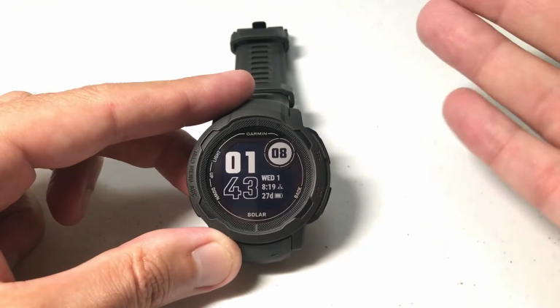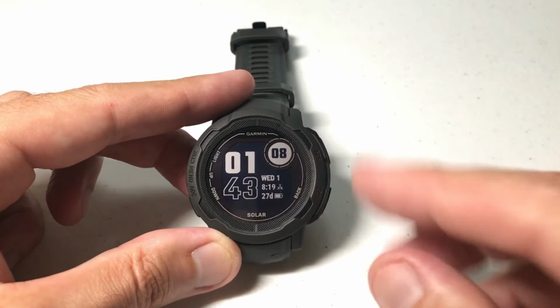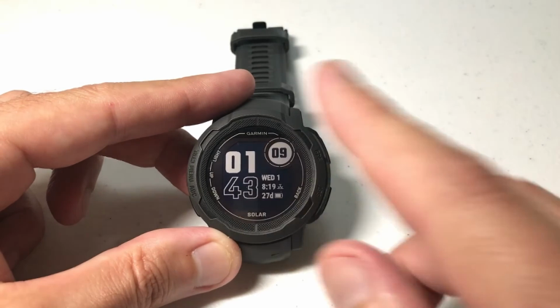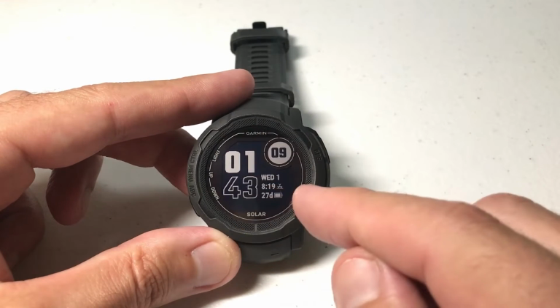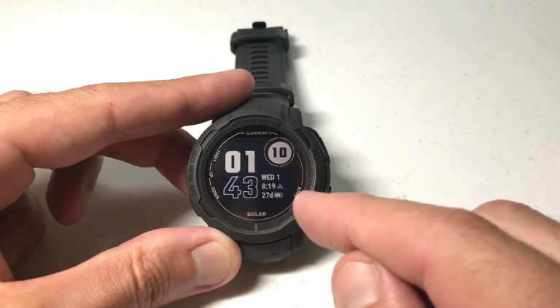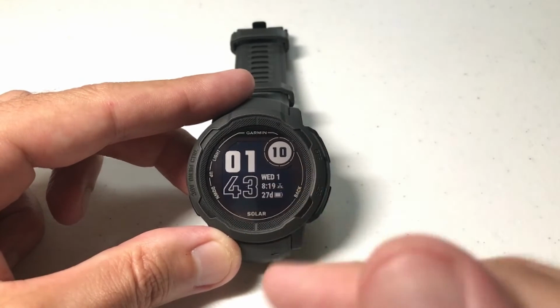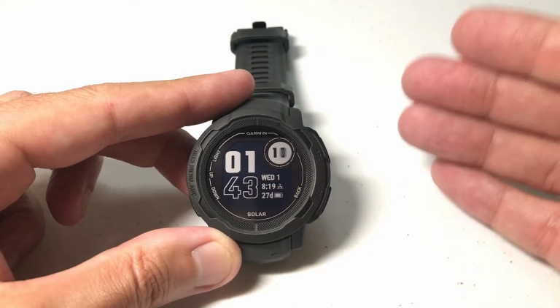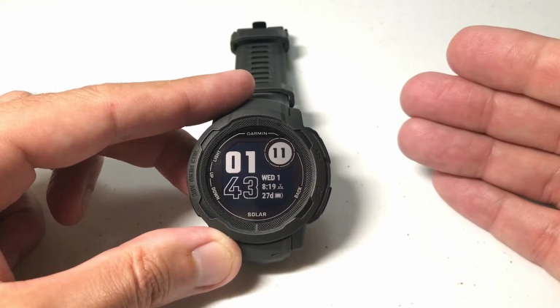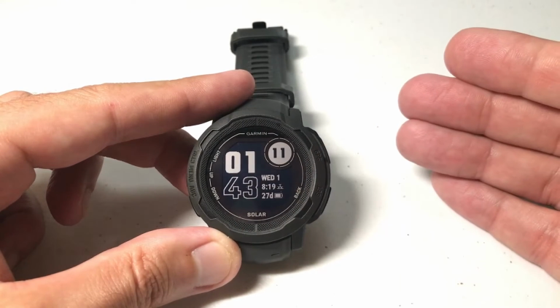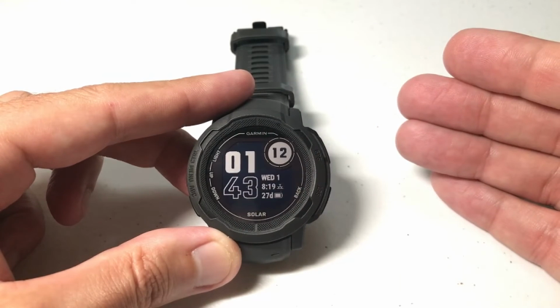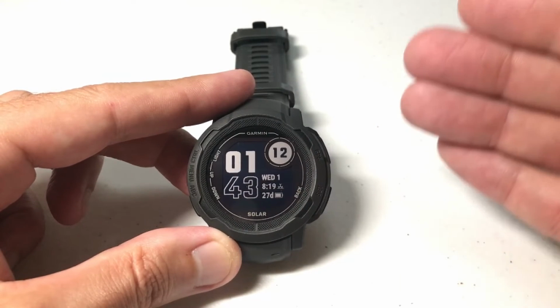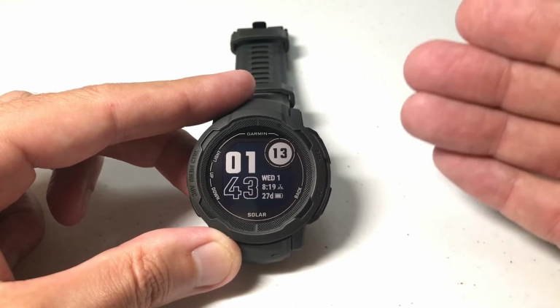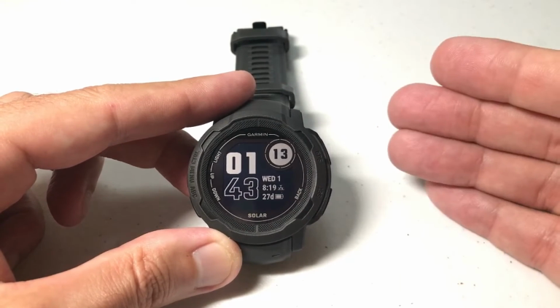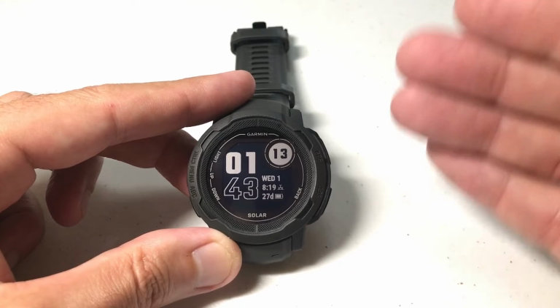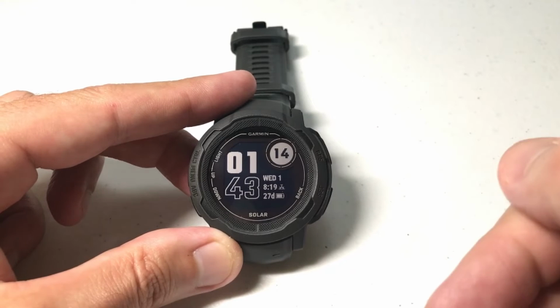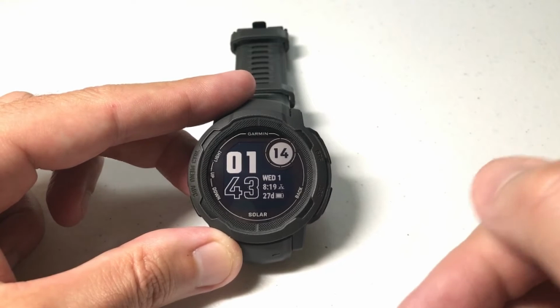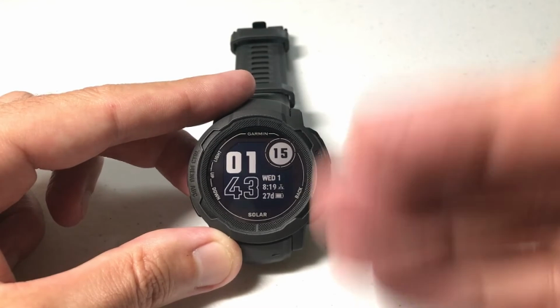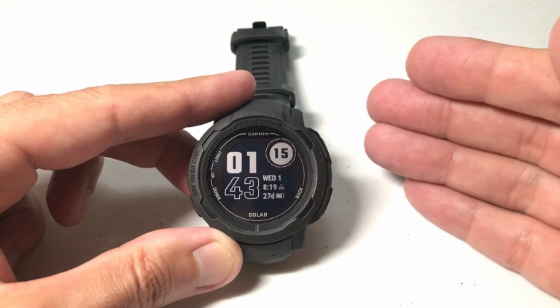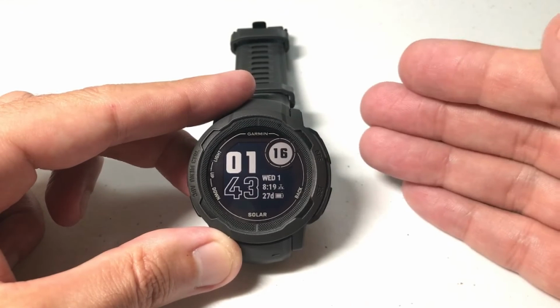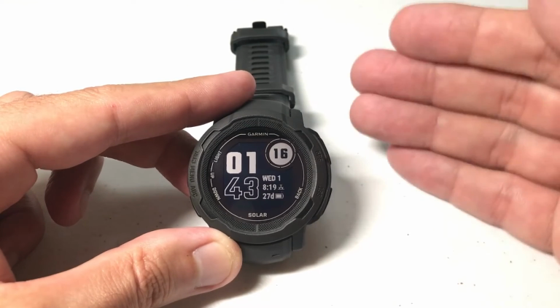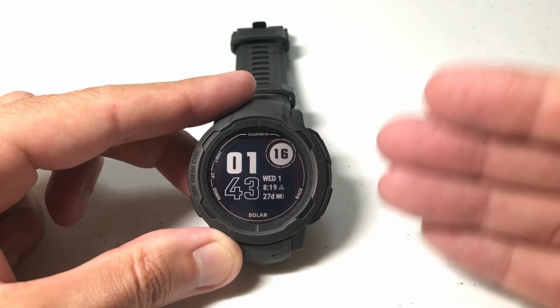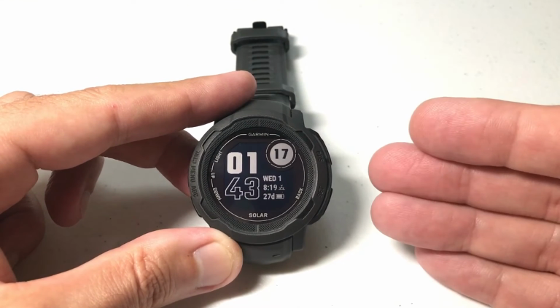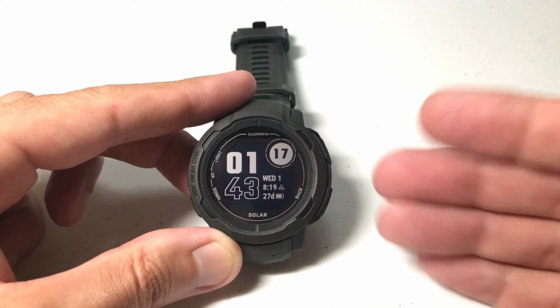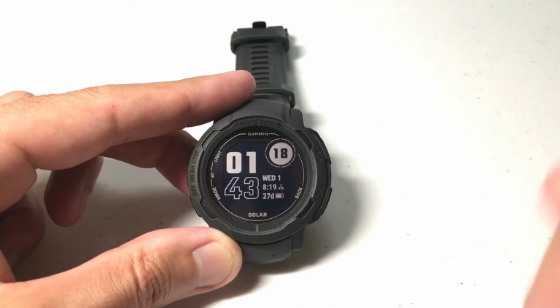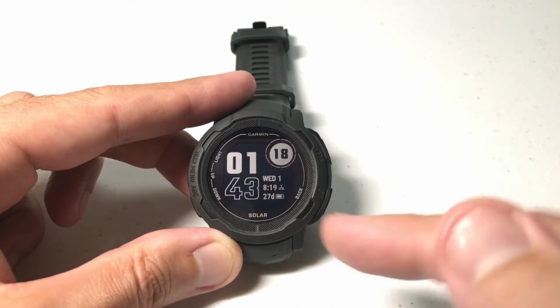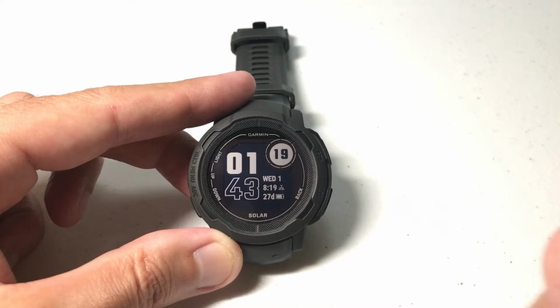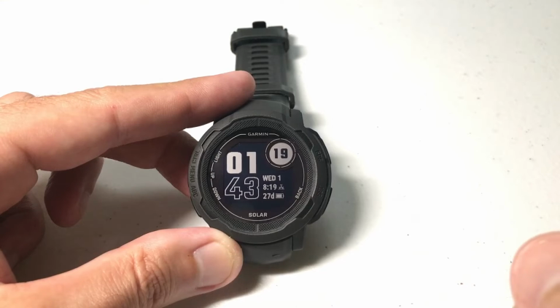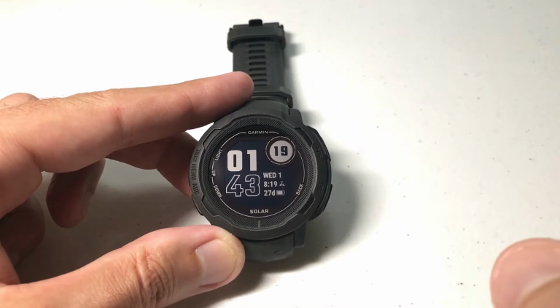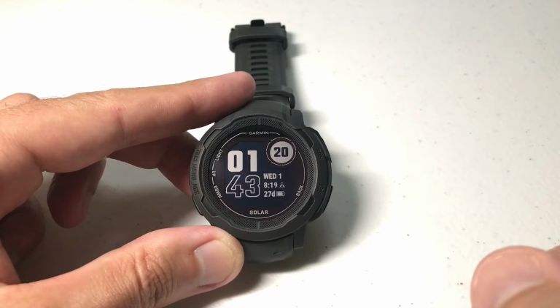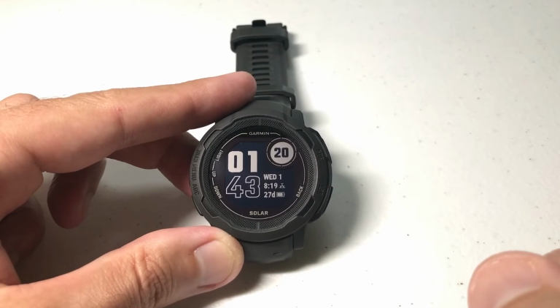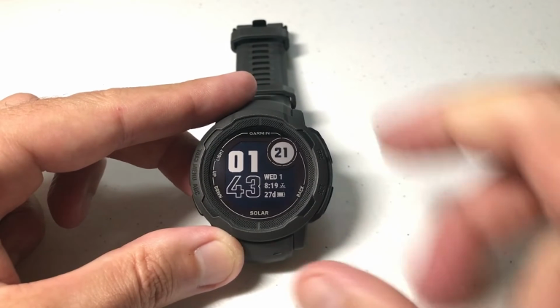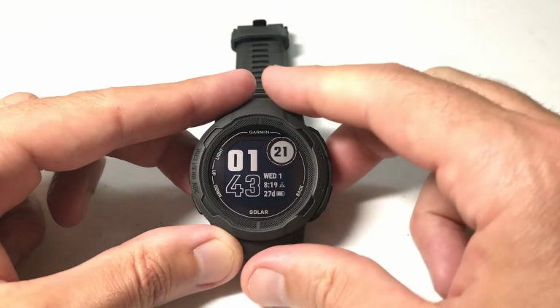The nice thing about it is you don't have to do anything with the watch. You're going to do it all through the Garmin Connect IQ app. Let's go get on the app, remove the watch face, and then we'll come back and see if it's still listed in our available watch faces.